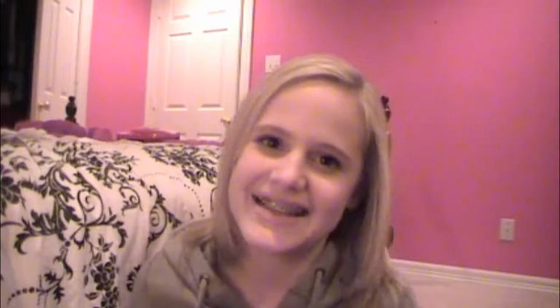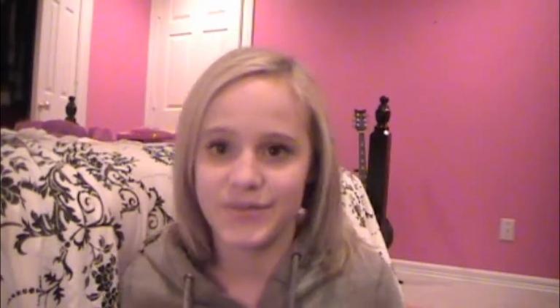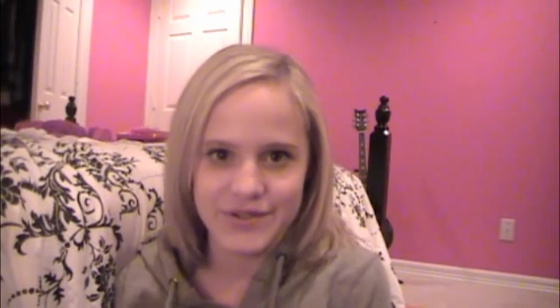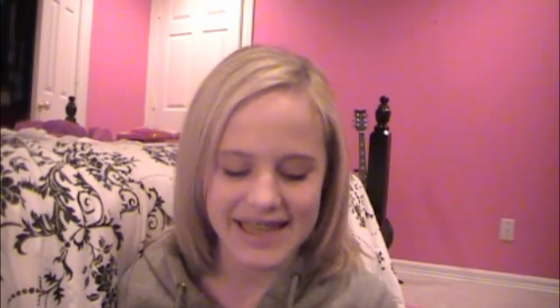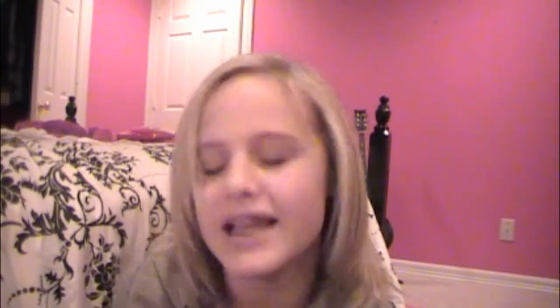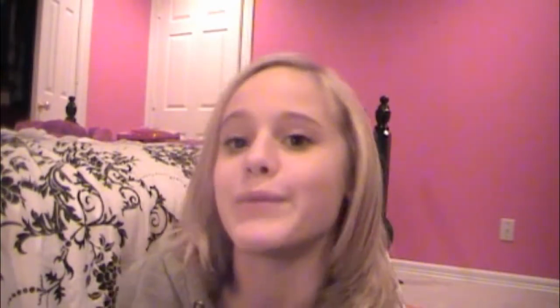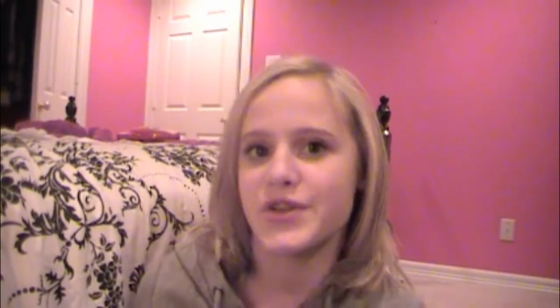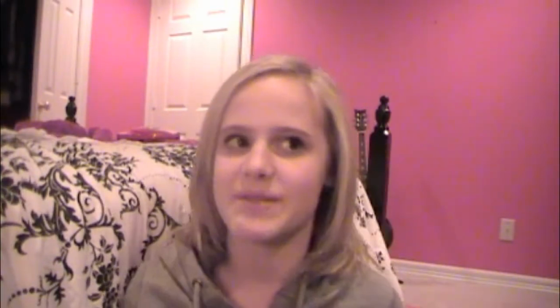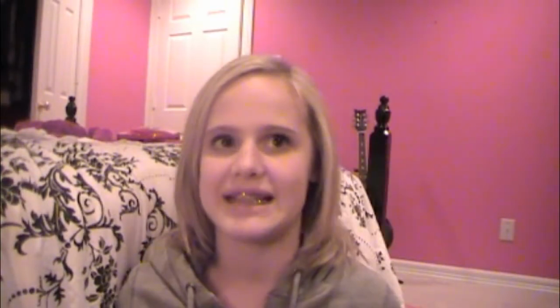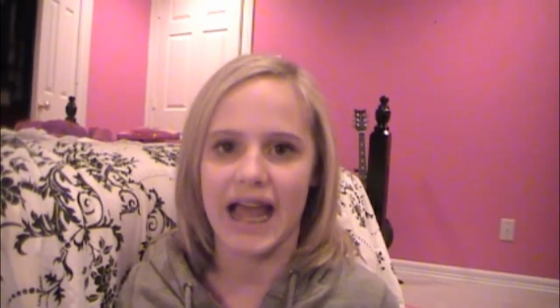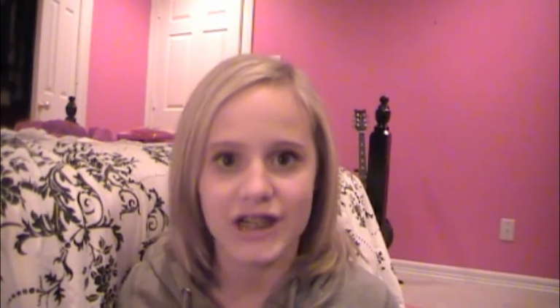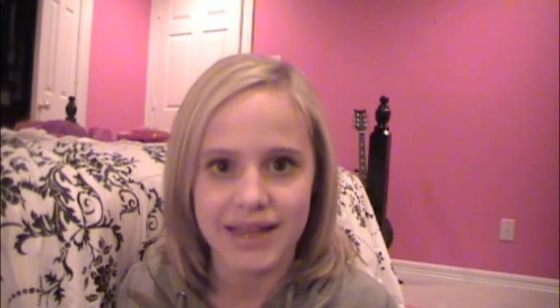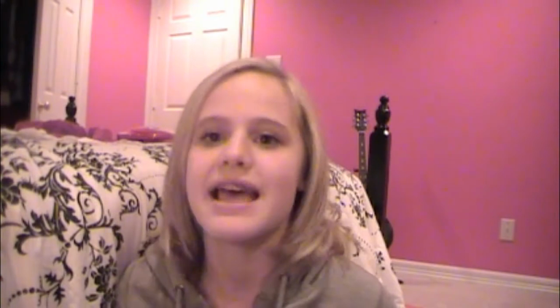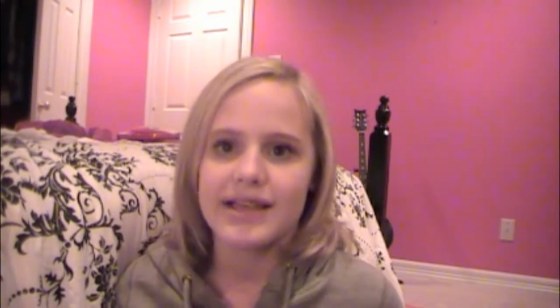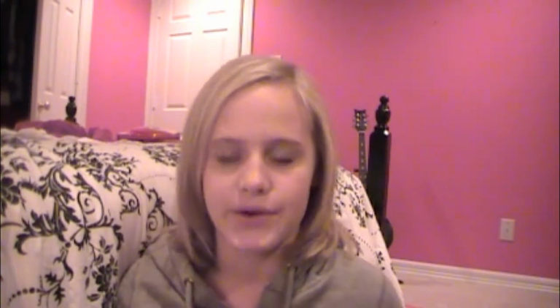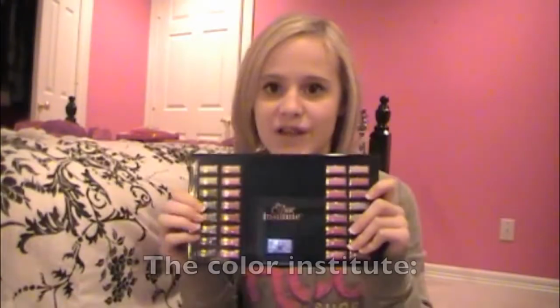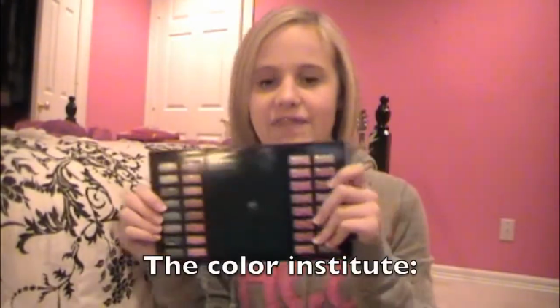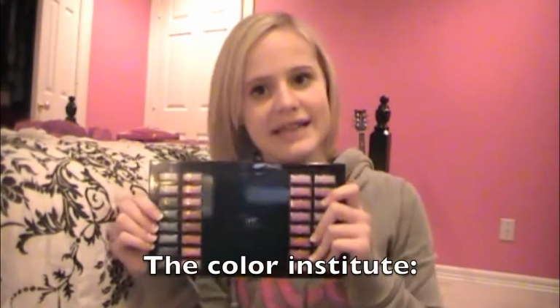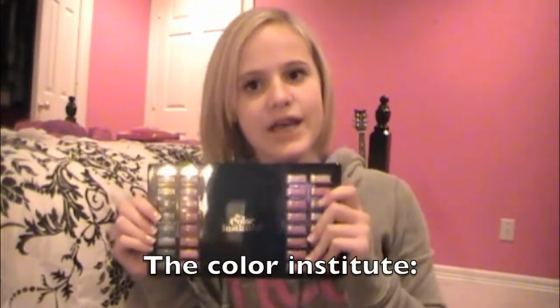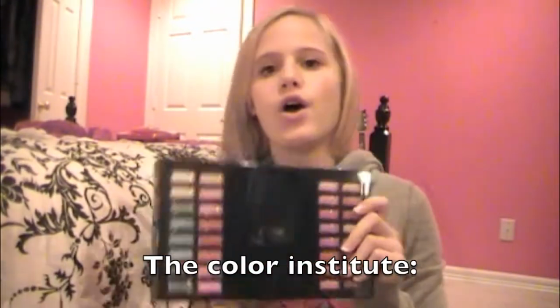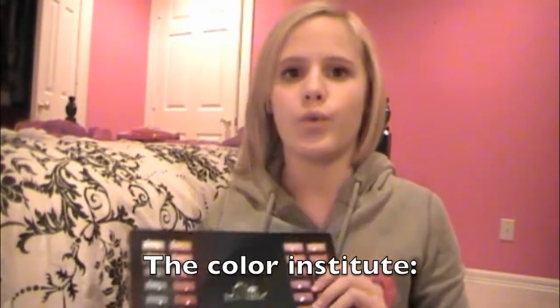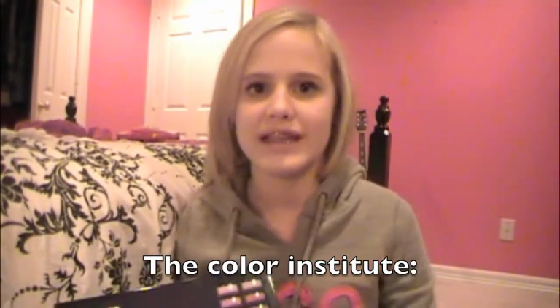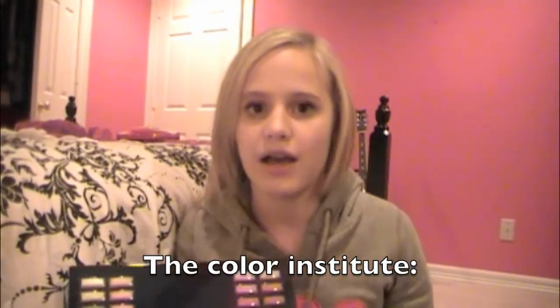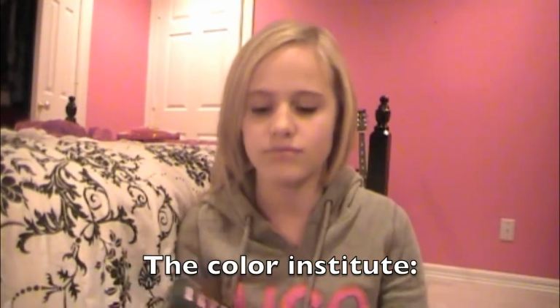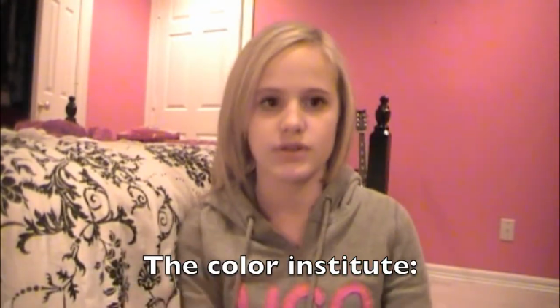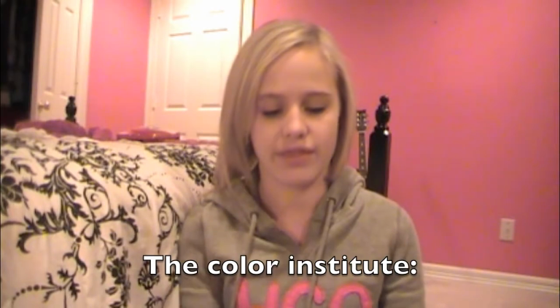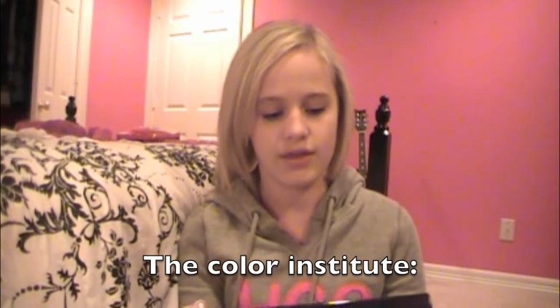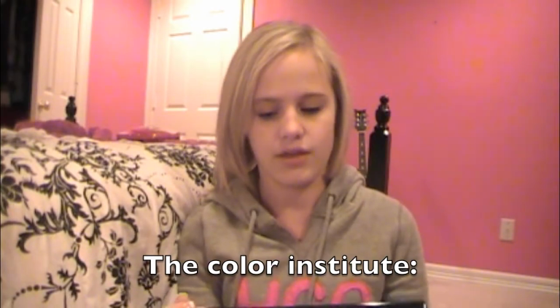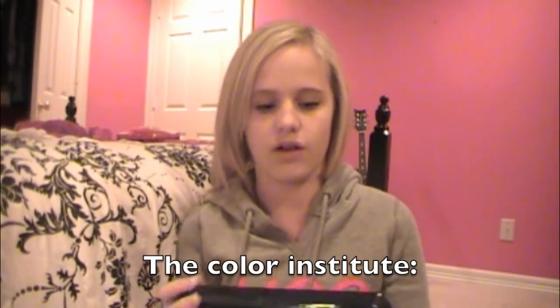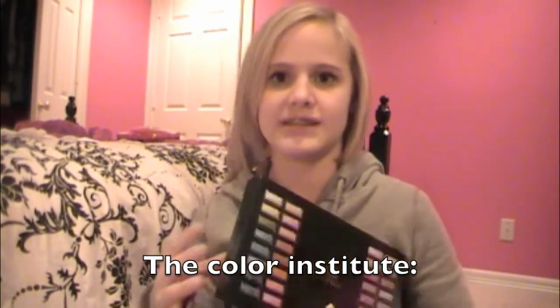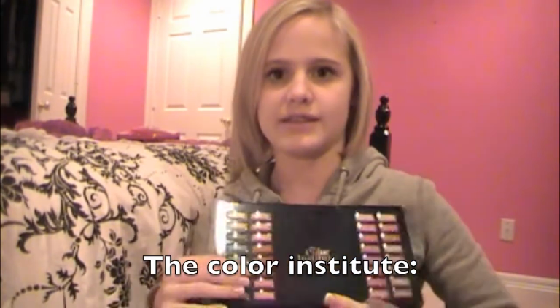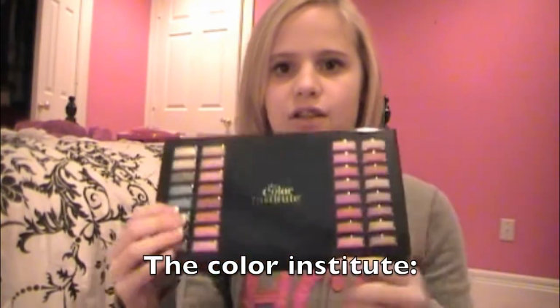Hi guys, it's Rachel and I'm going to show you some things that I got for Christmas. First I got this, which comes with all of these things, these colors.